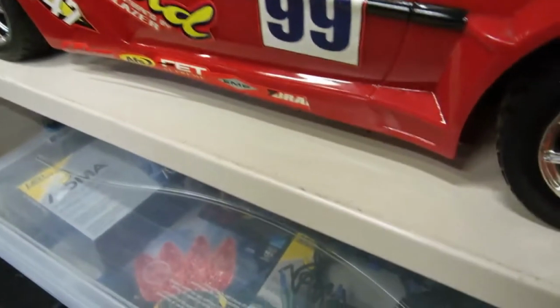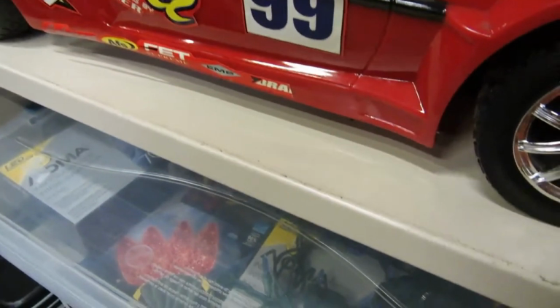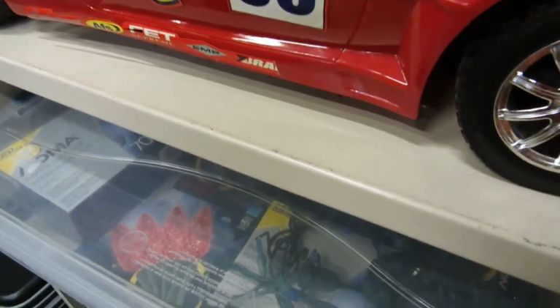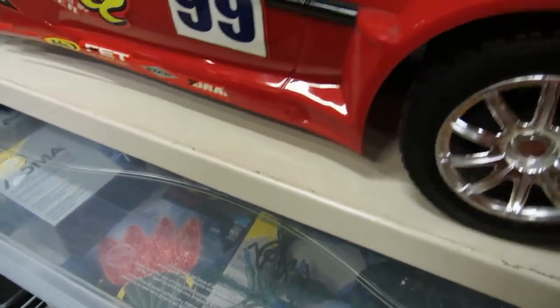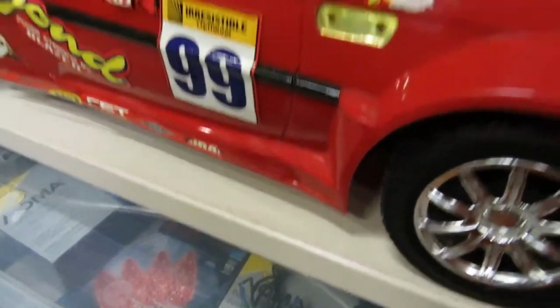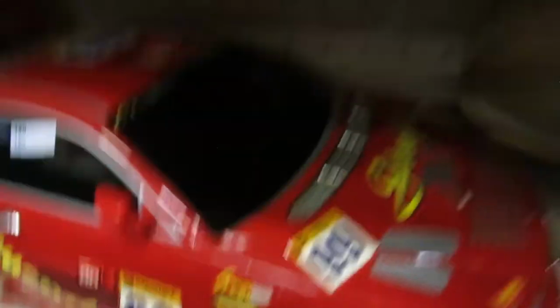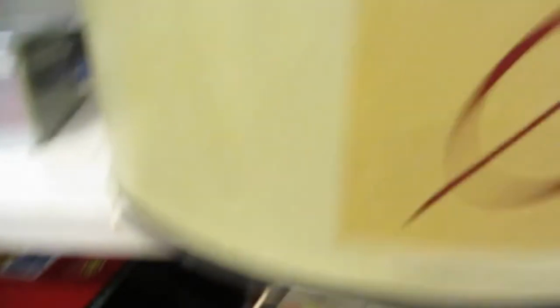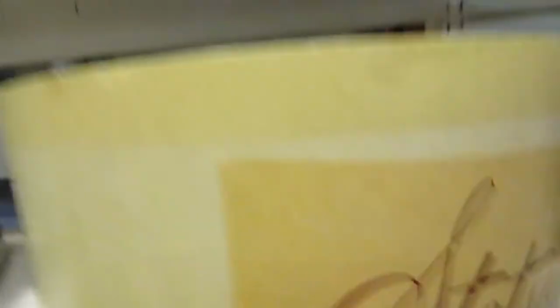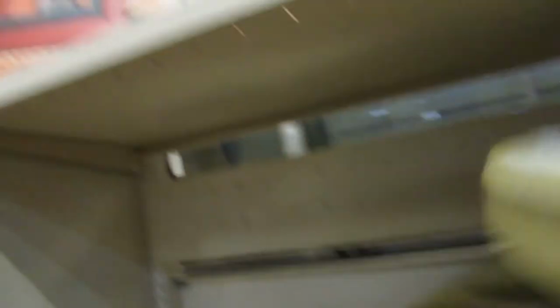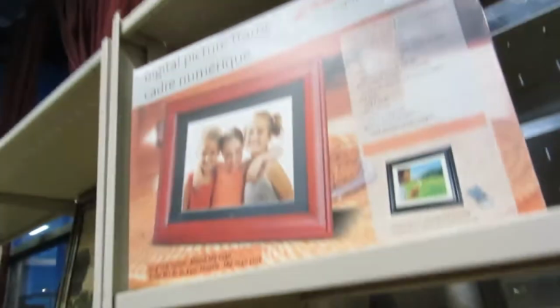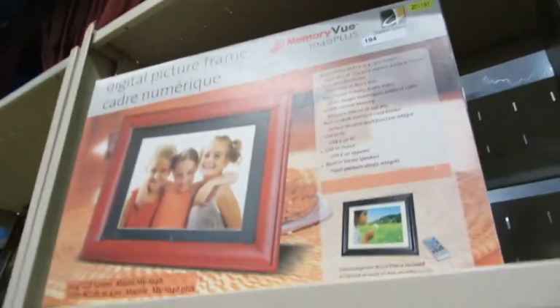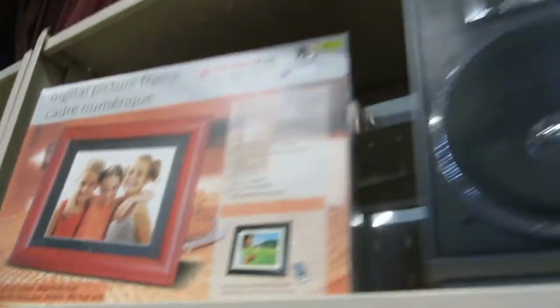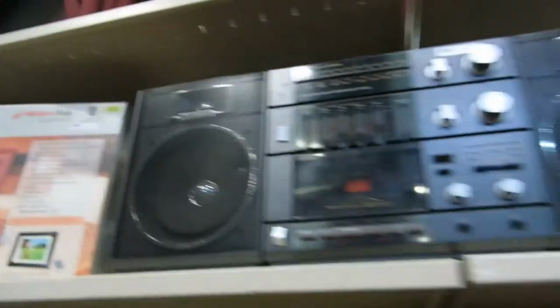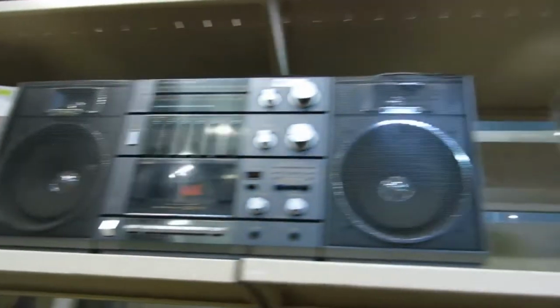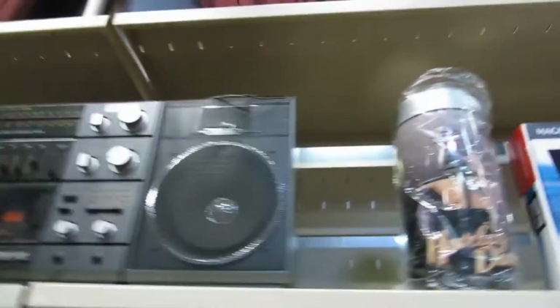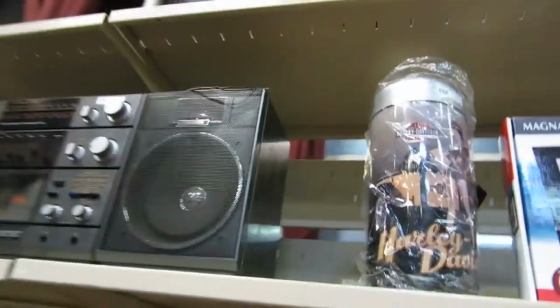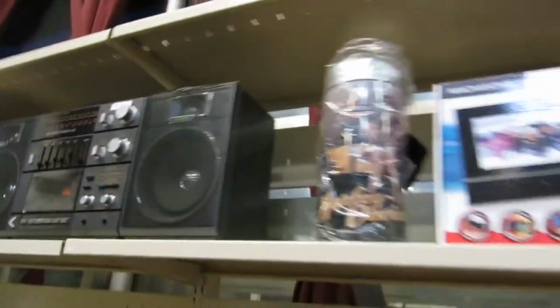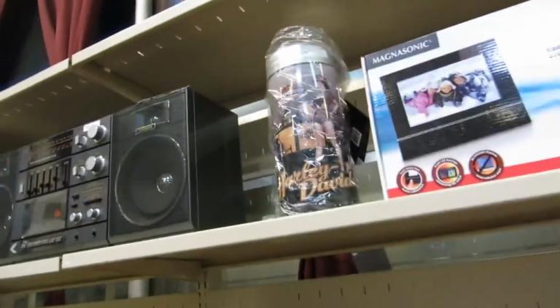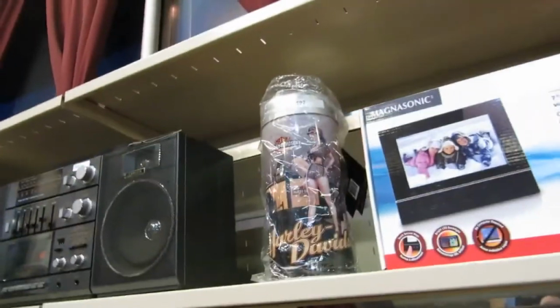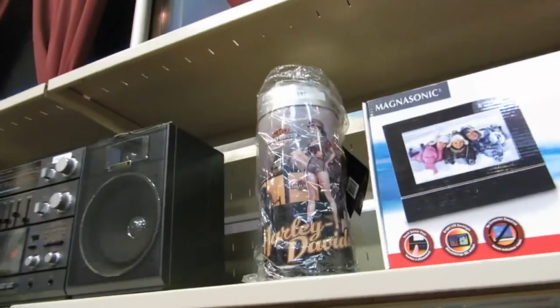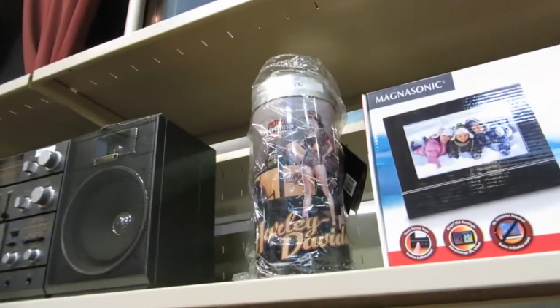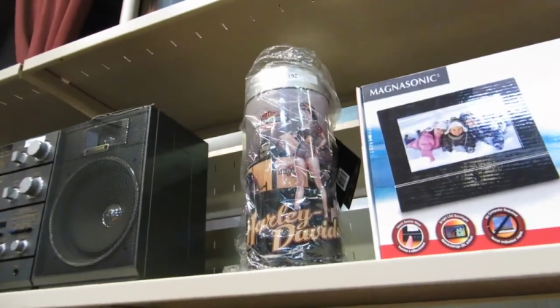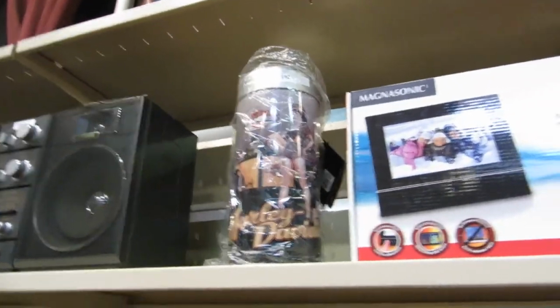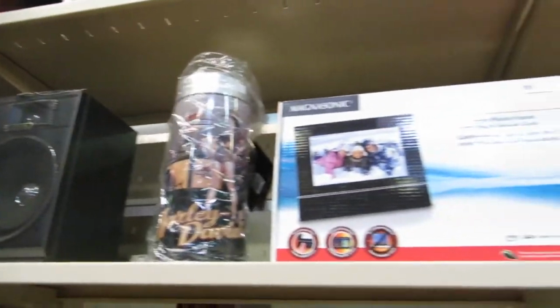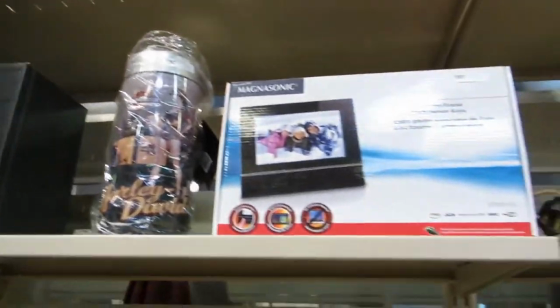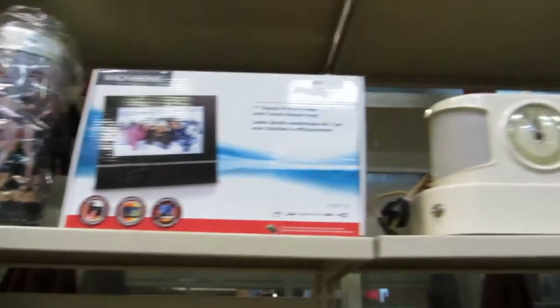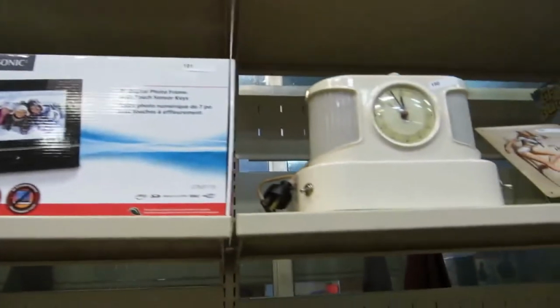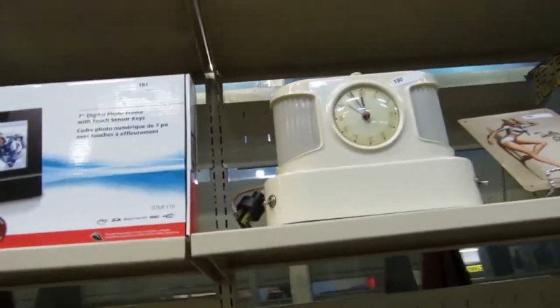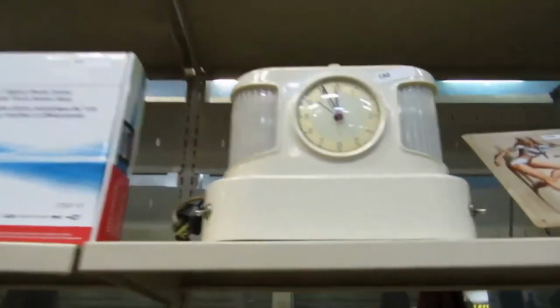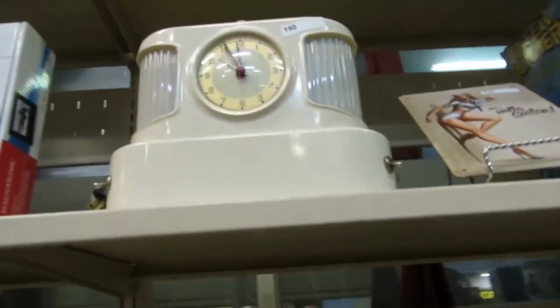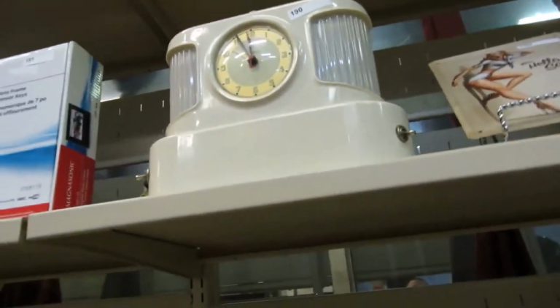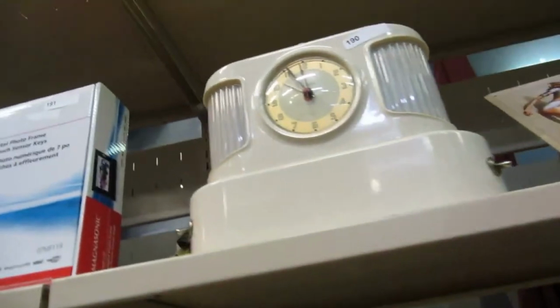And then we have a digital picture frame, a ghetto blaster, a ServiGals dish, Harley Davidson item, another picture frame, and an old clock here — I think it's a clock radio, maybe a nightlight too.